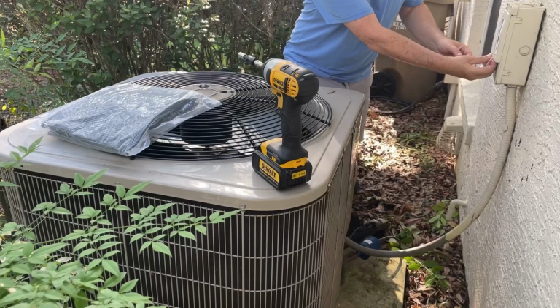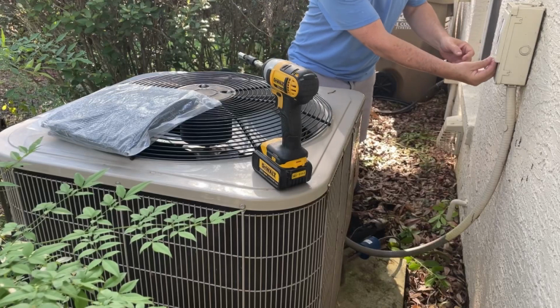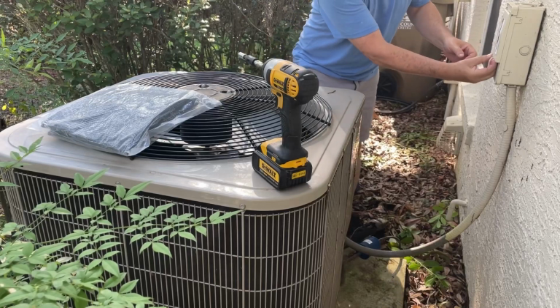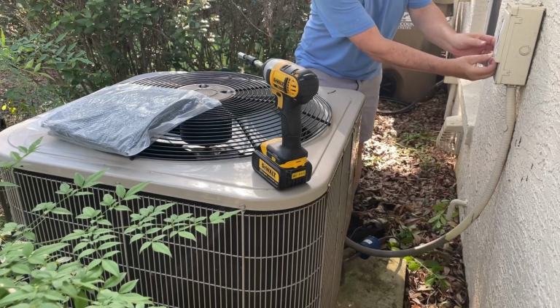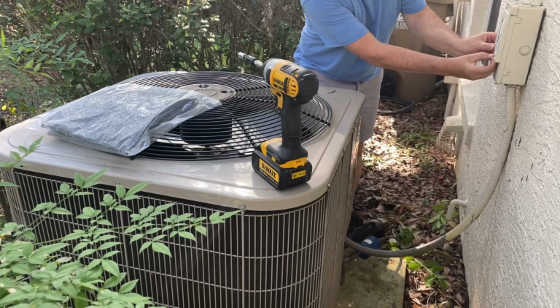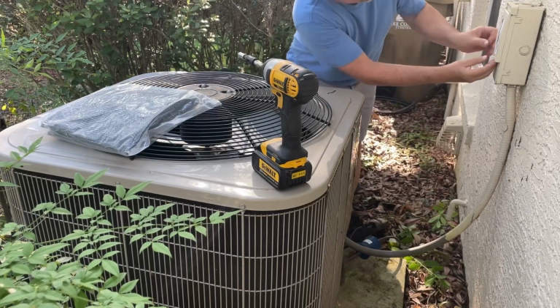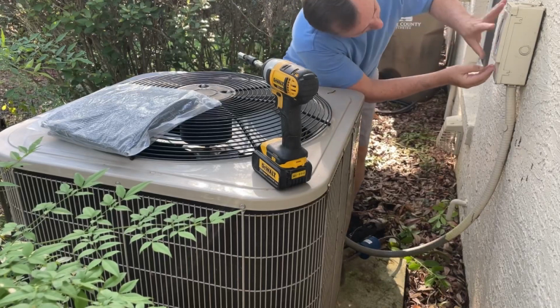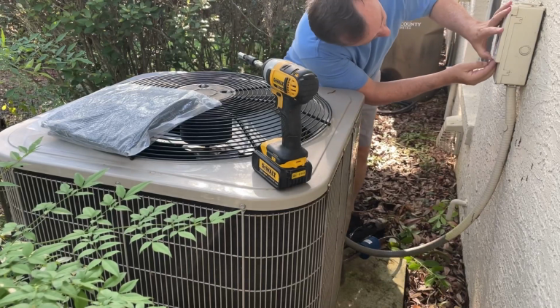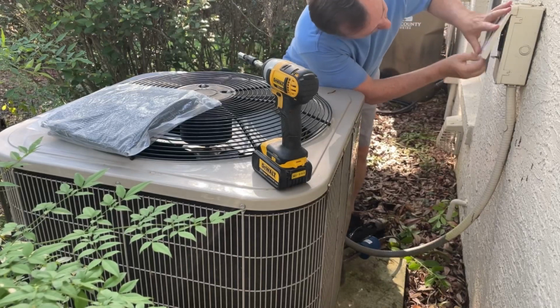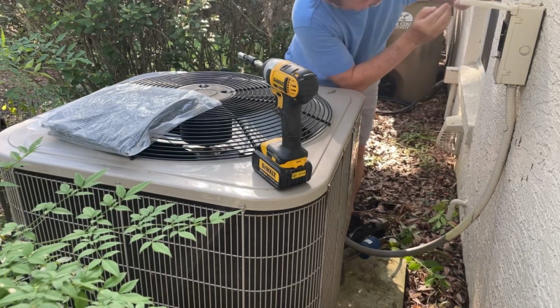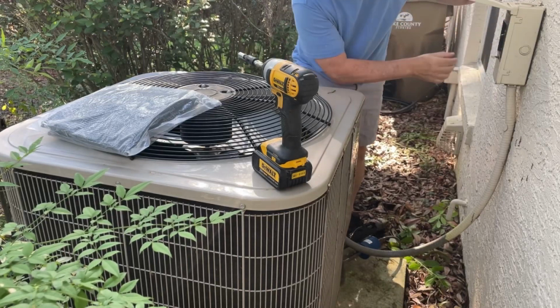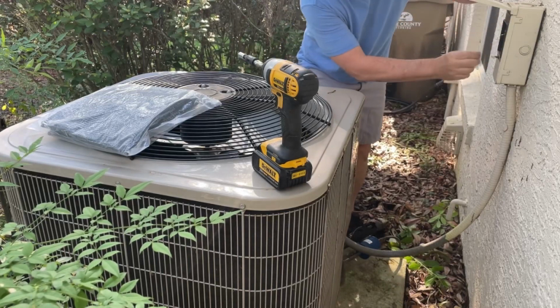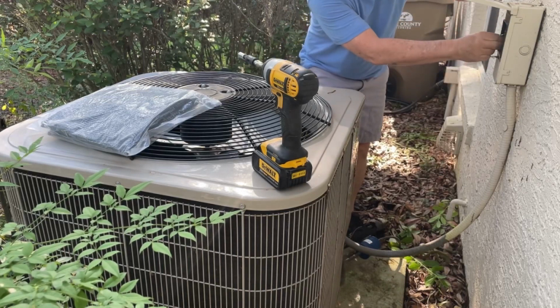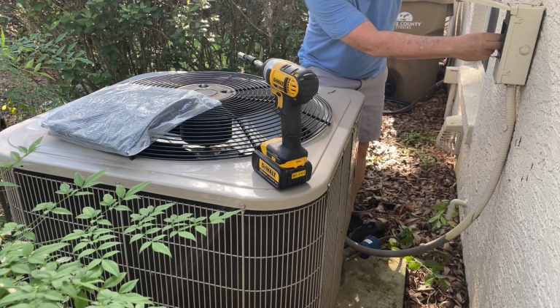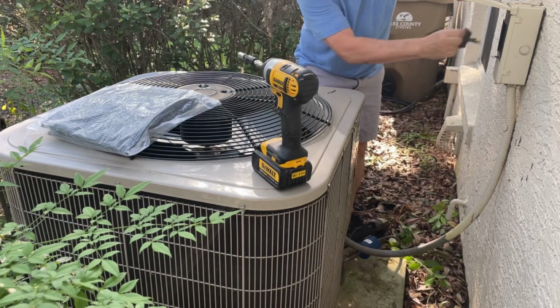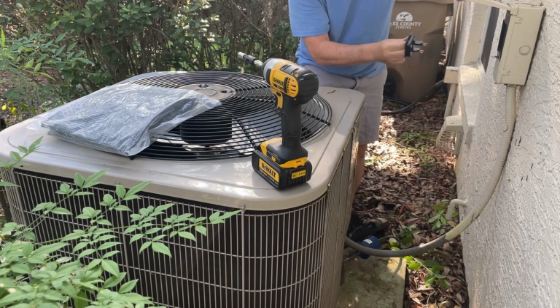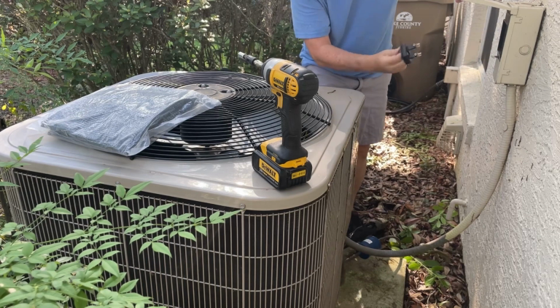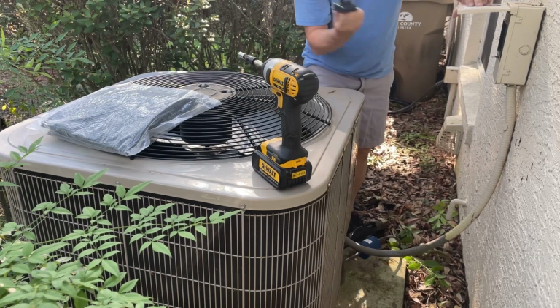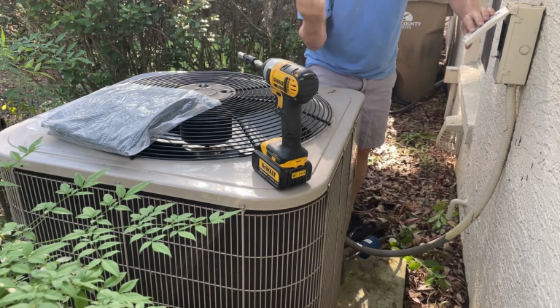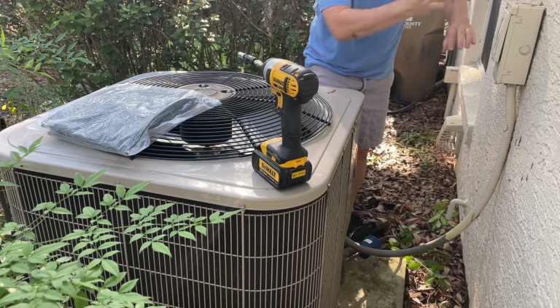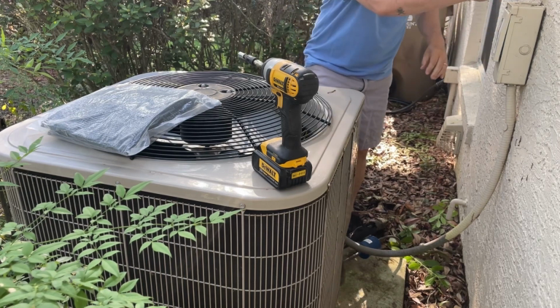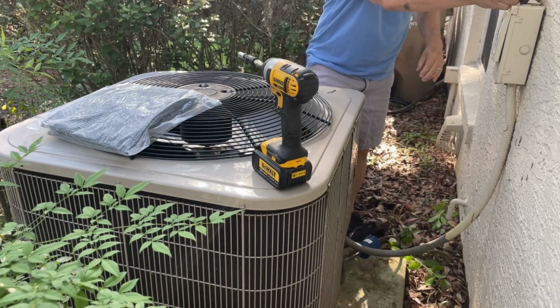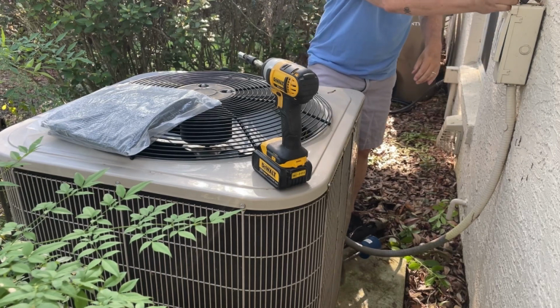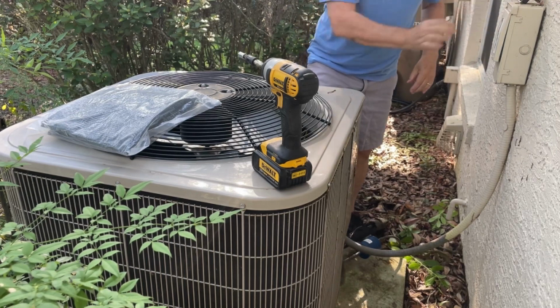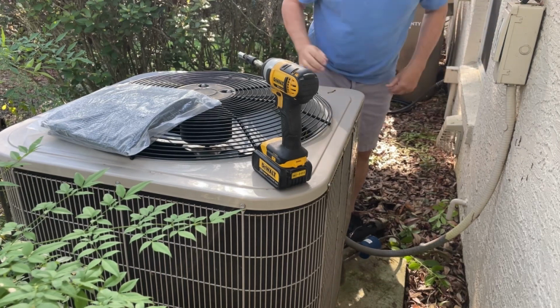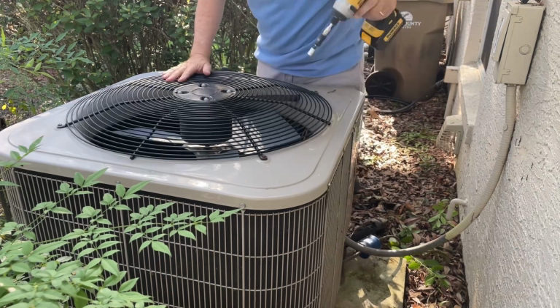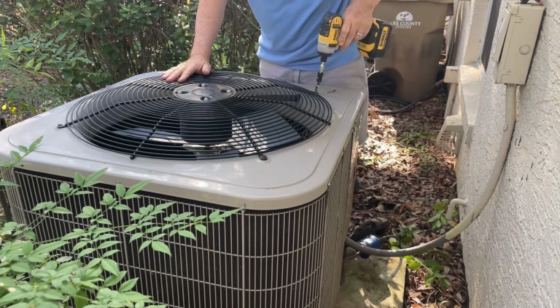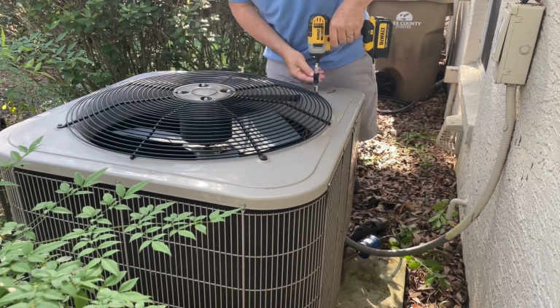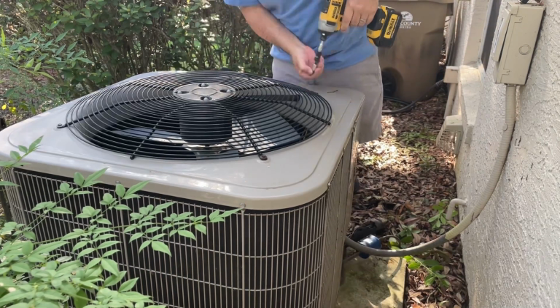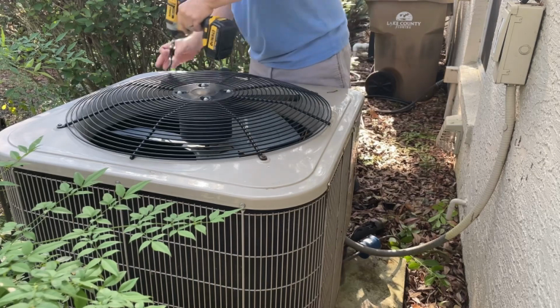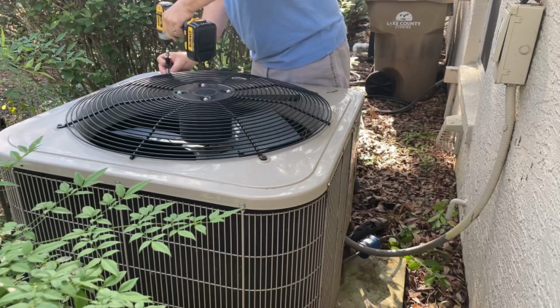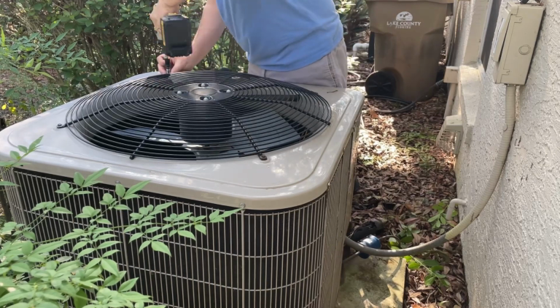Hi and welcome to Ron Knows Stuff. In this episode we're going to talk about all the leaves that I showed you in a previous short in the bottom of this AC handler. This is going to remedy that.